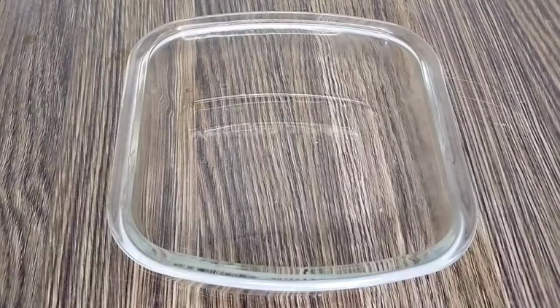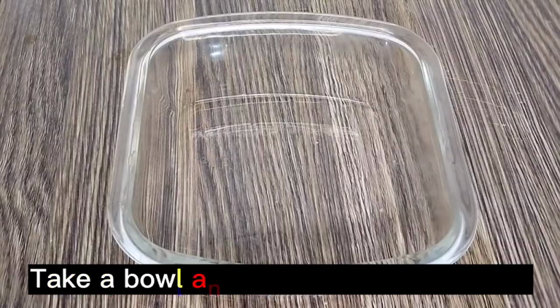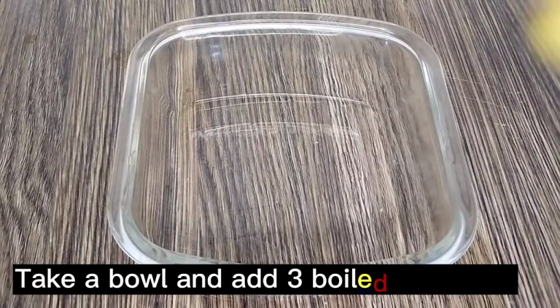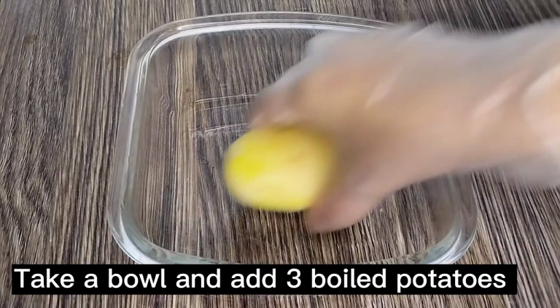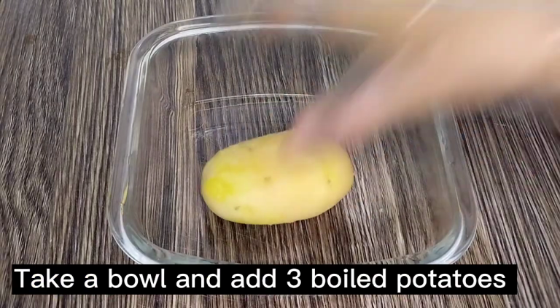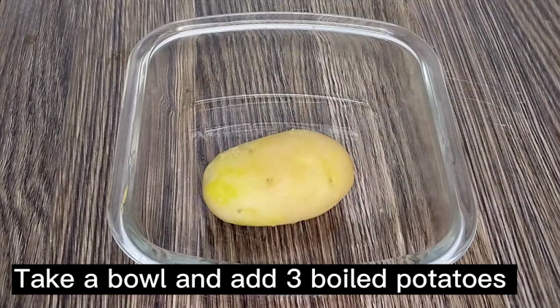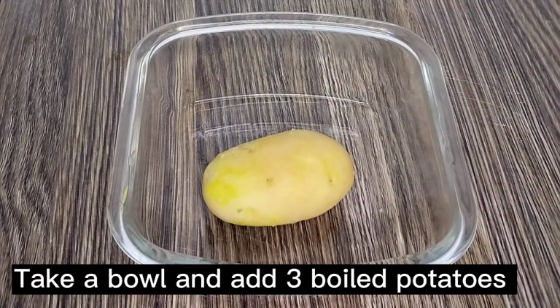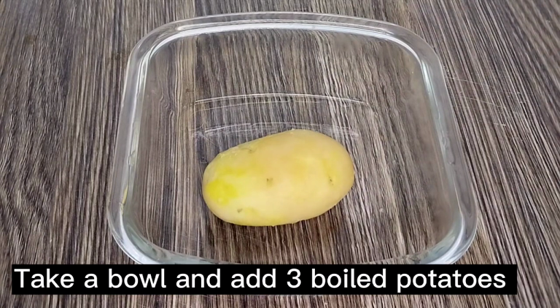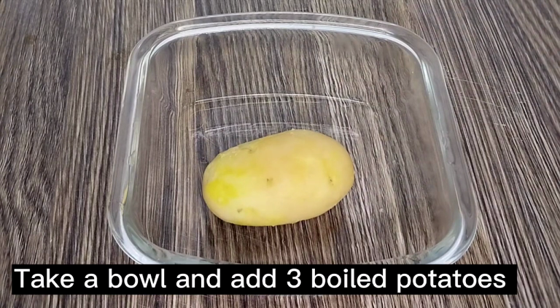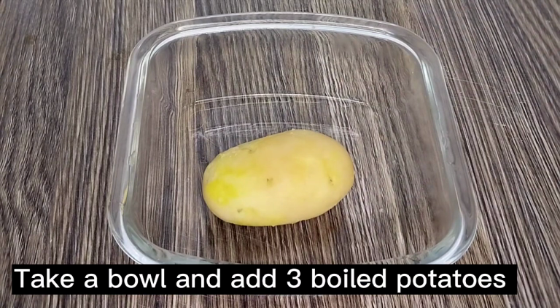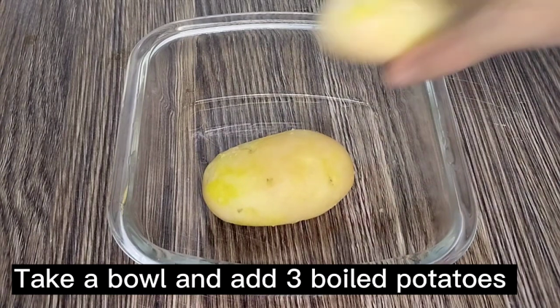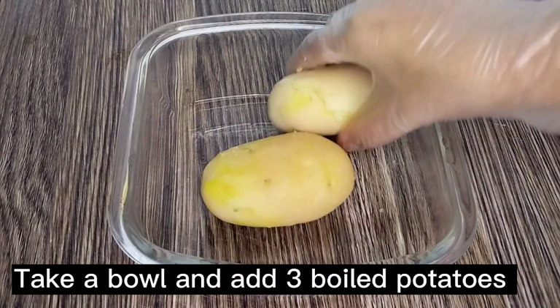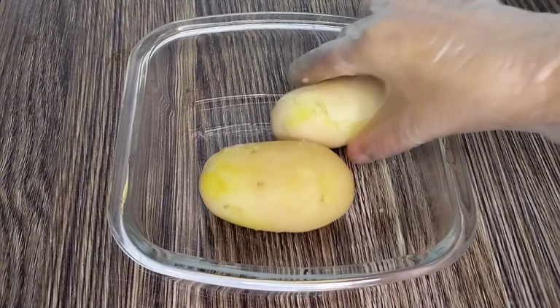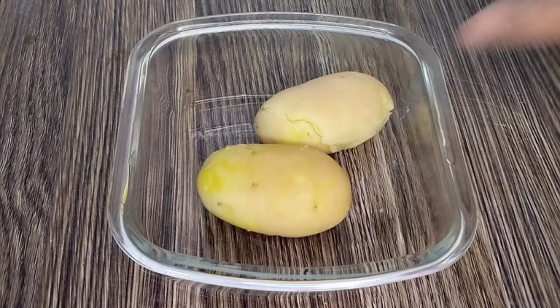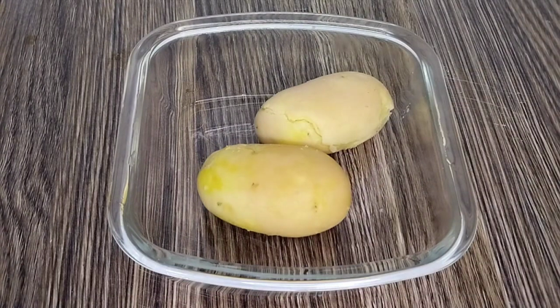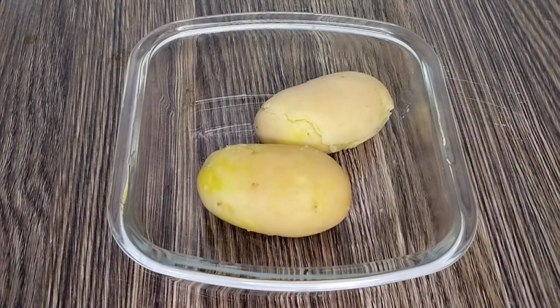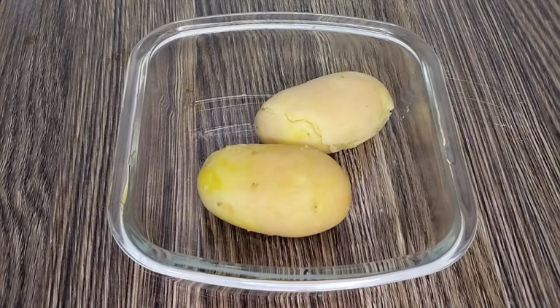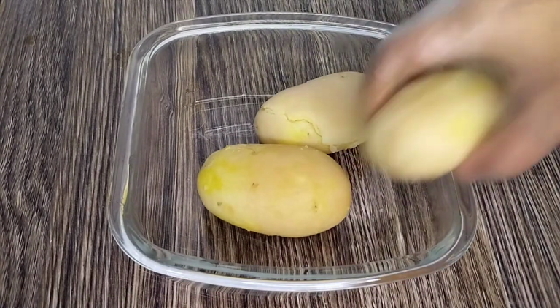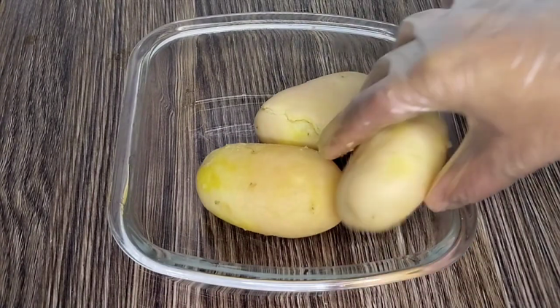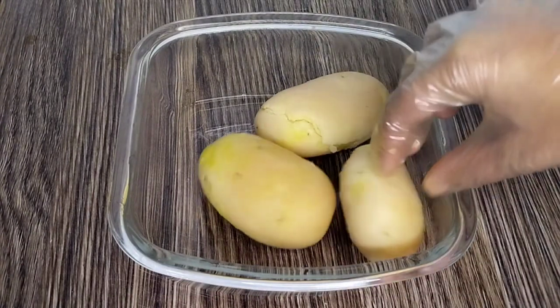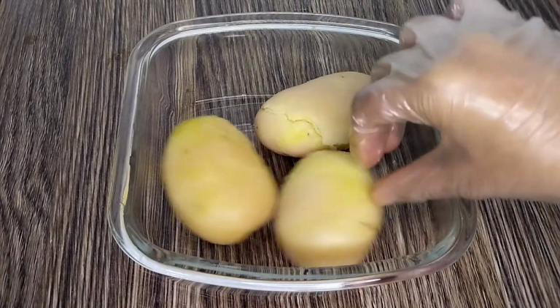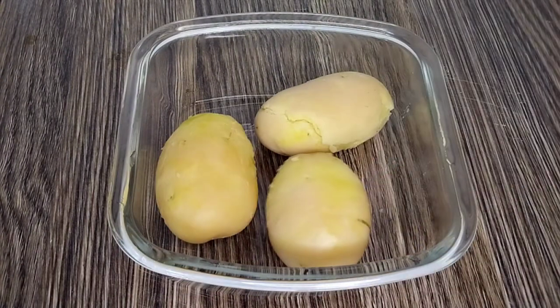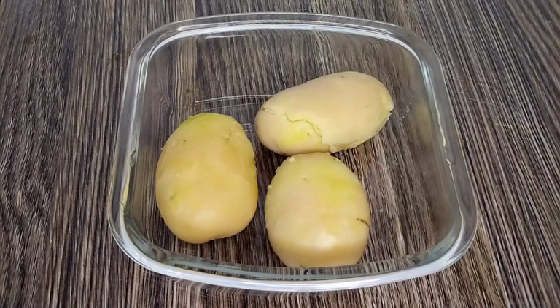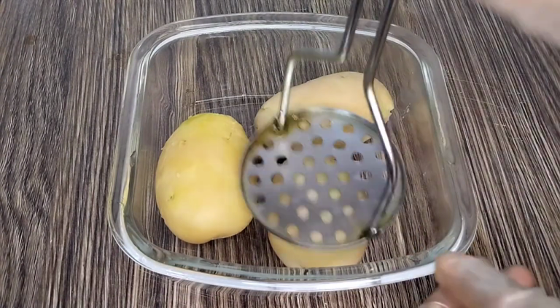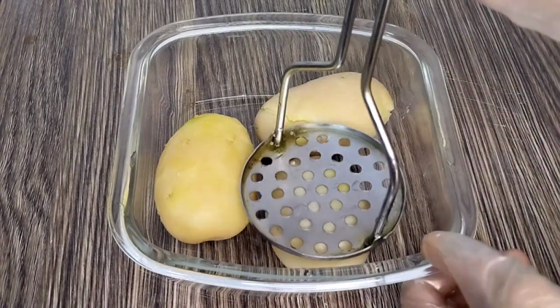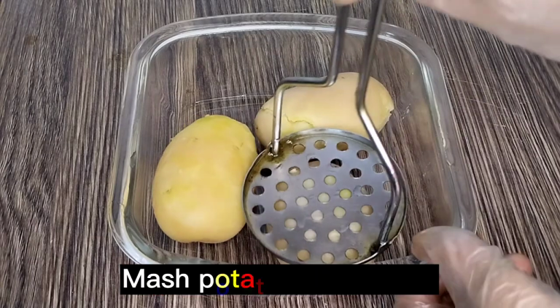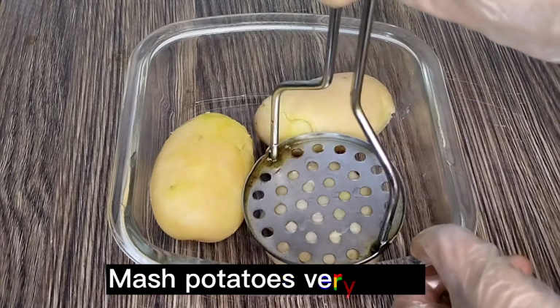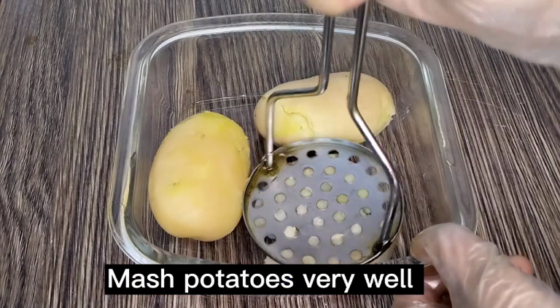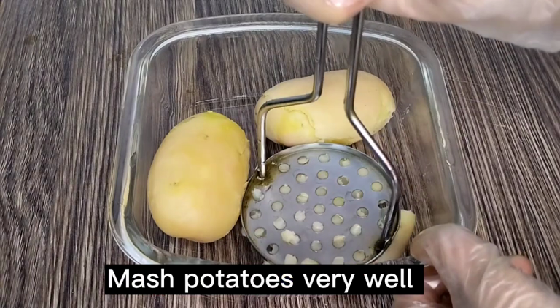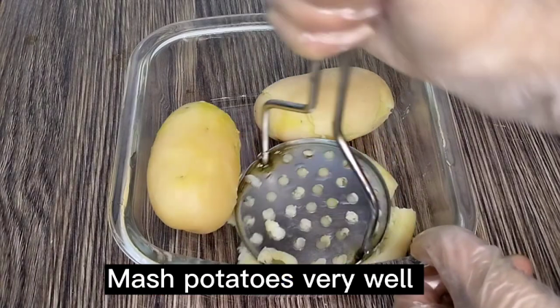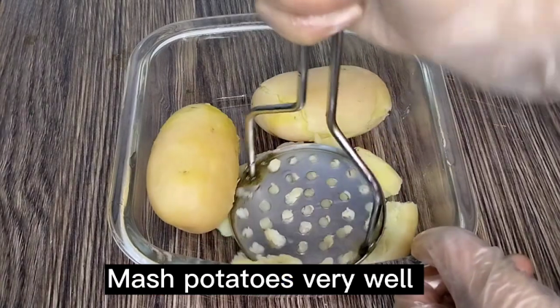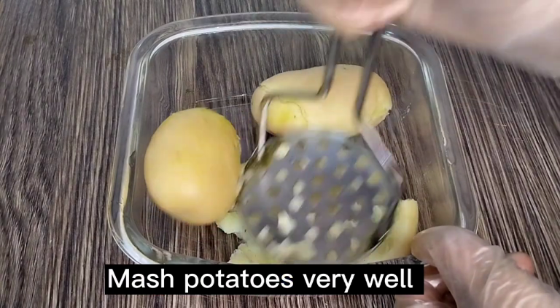Take a bowl and add three boiled potatoes. Mash the potatoes very well.